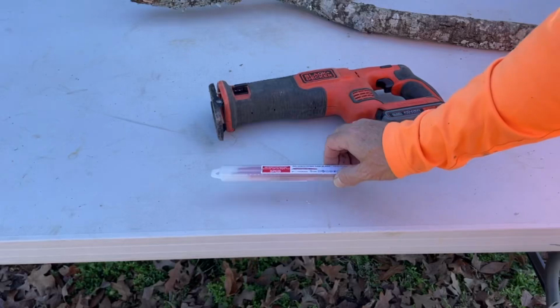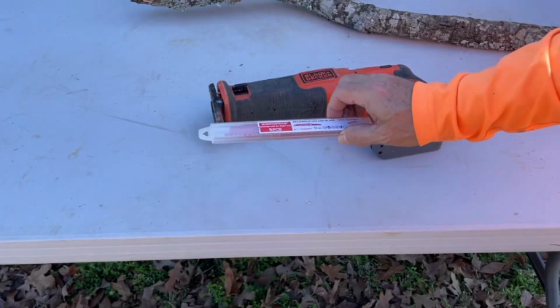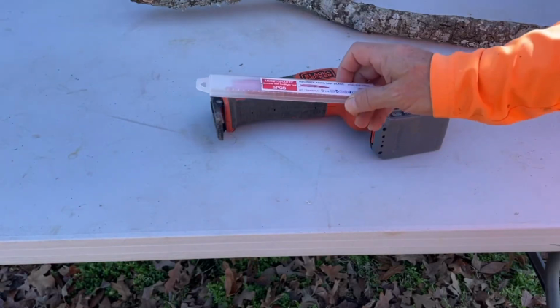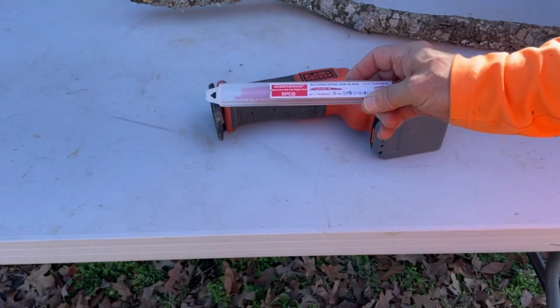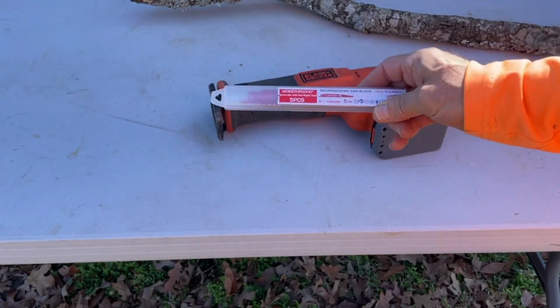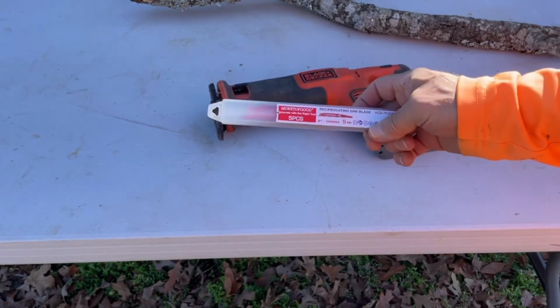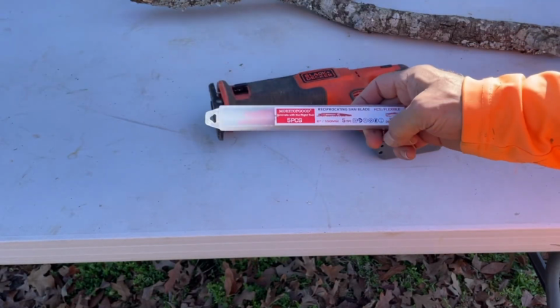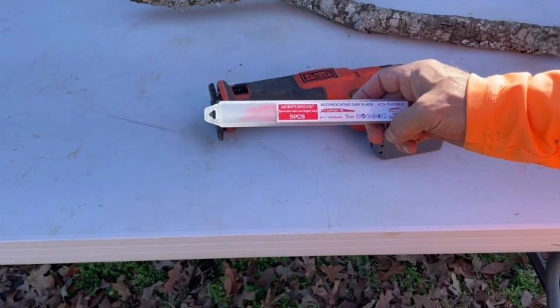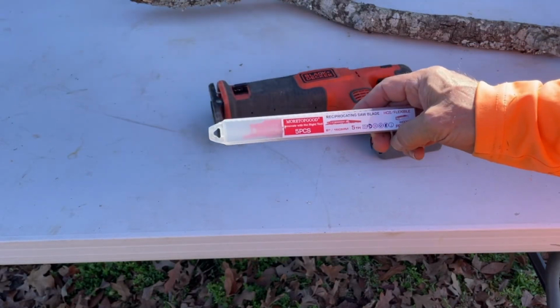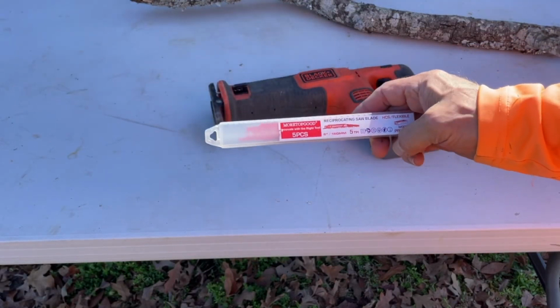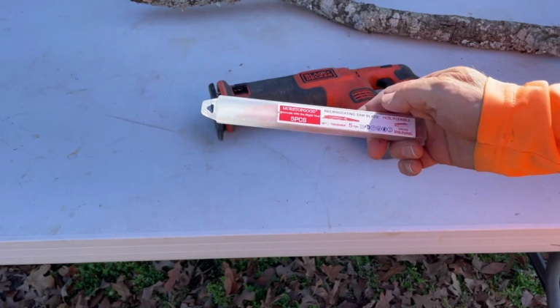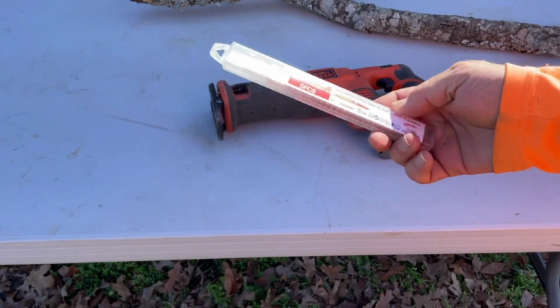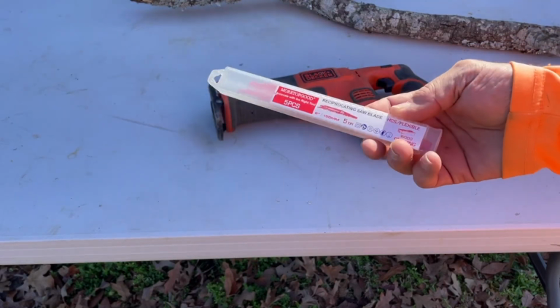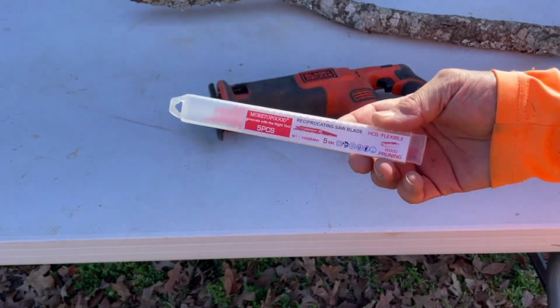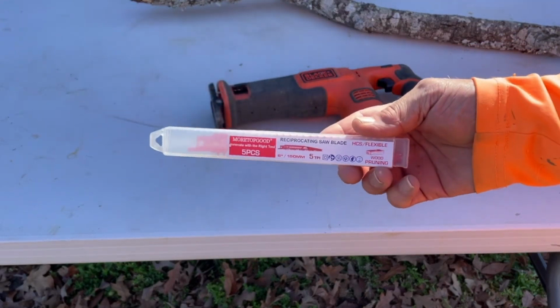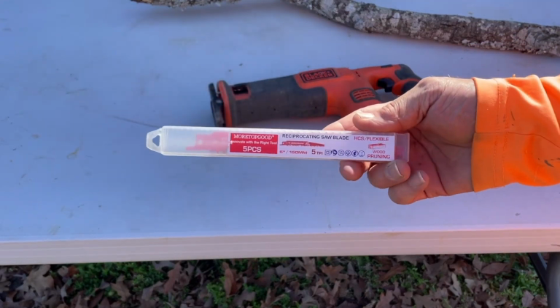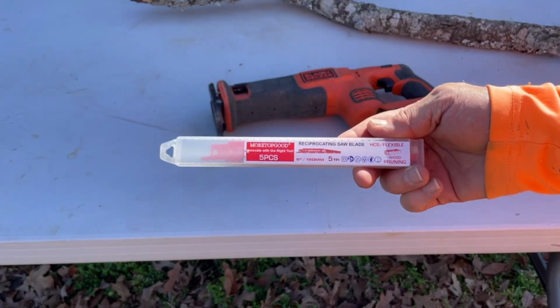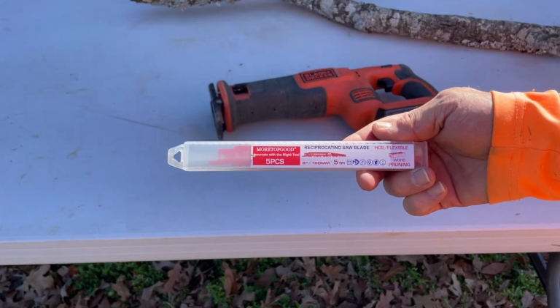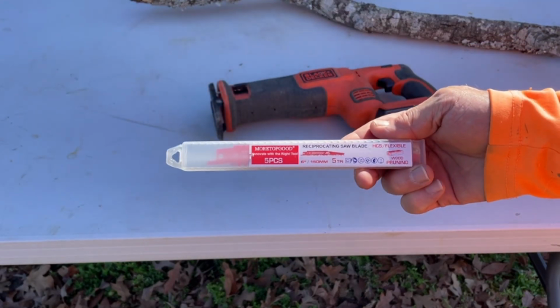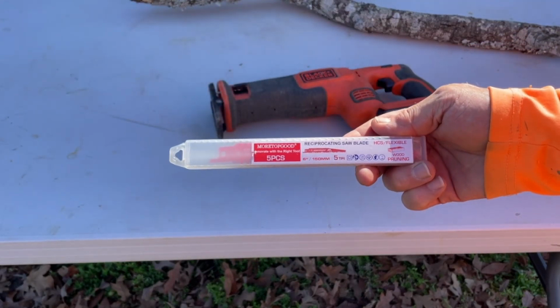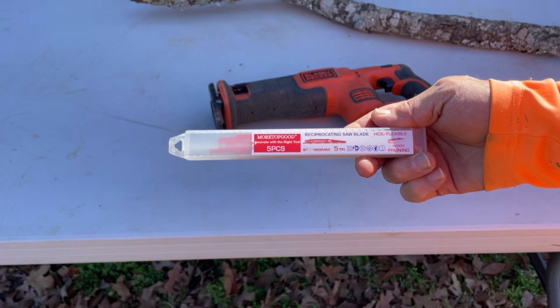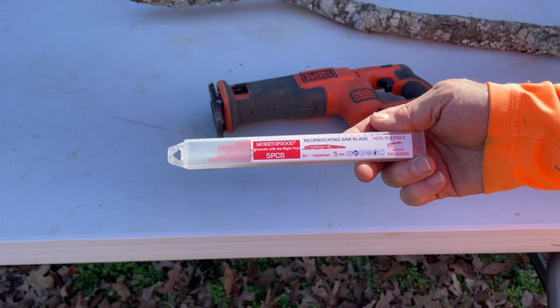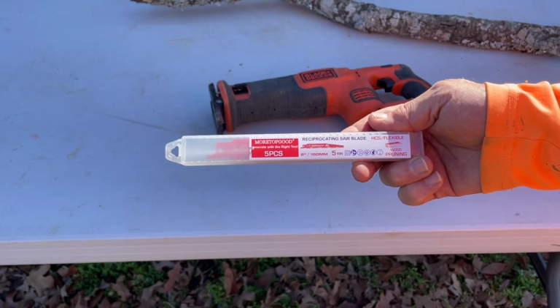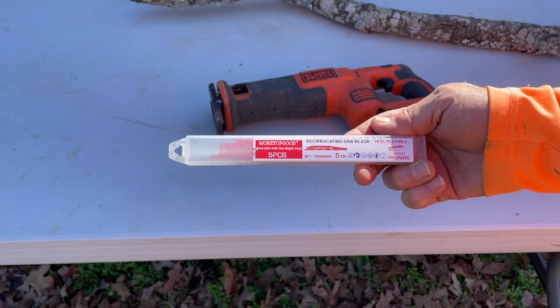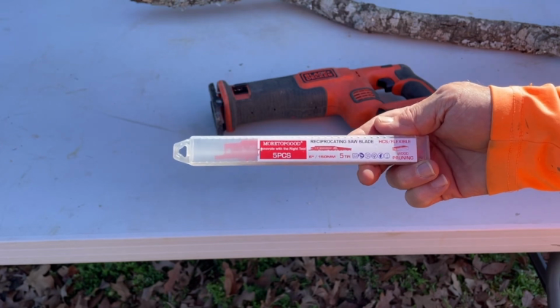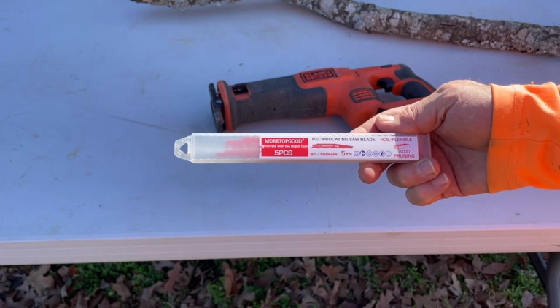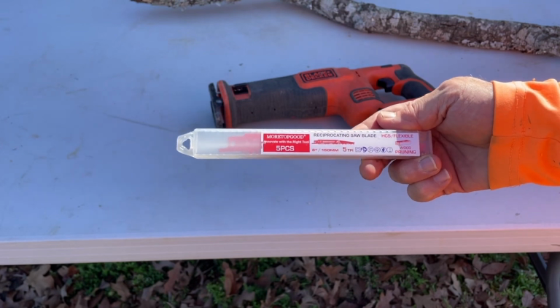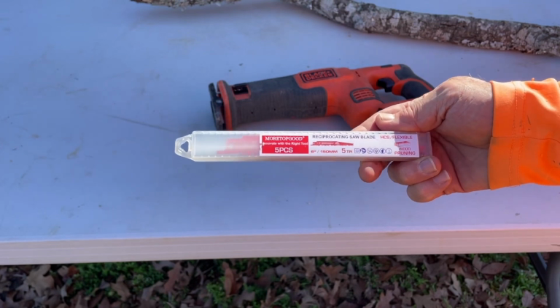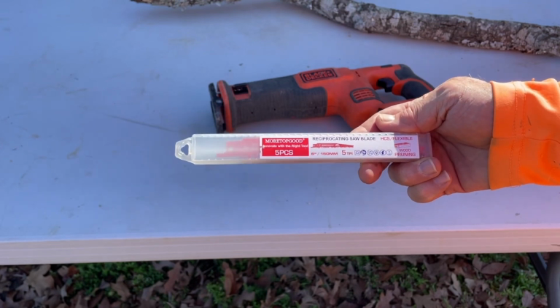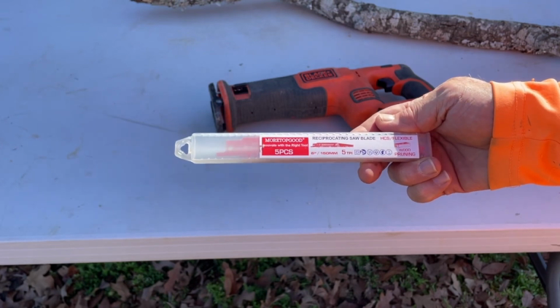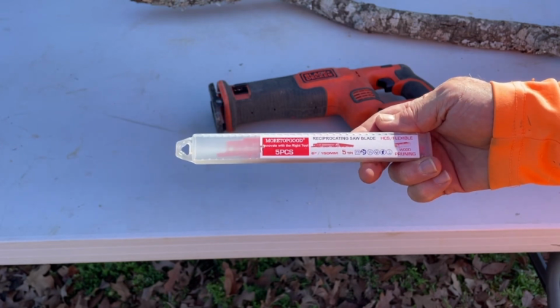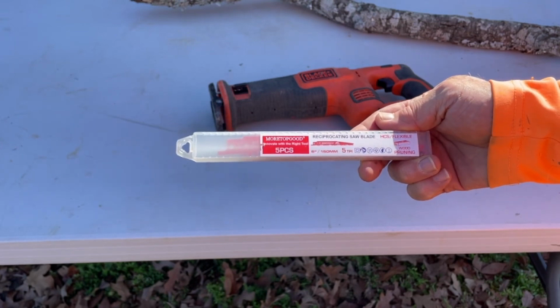I need to replace the blade on my reciprocating saw — a little Black and Decker. So I picked up these MORETOPGOOD blades. They're six inches, 152 millimeters.